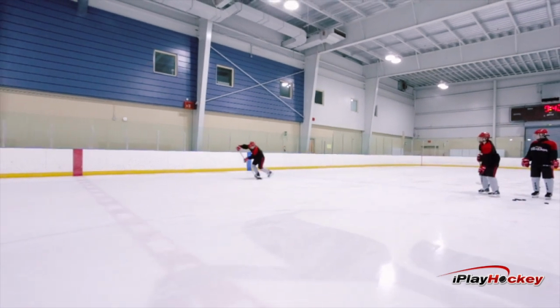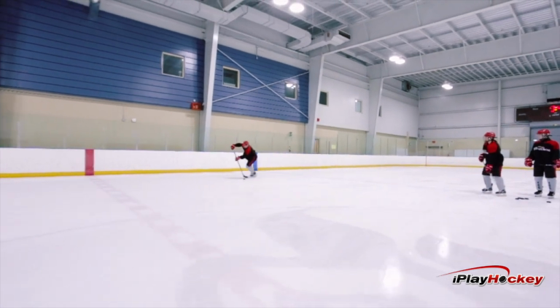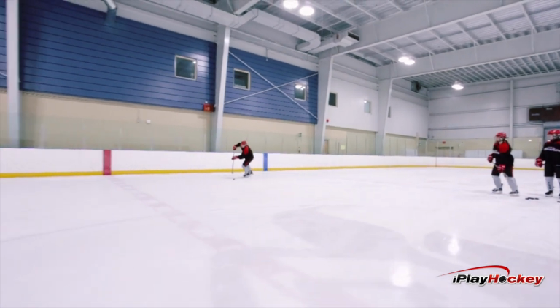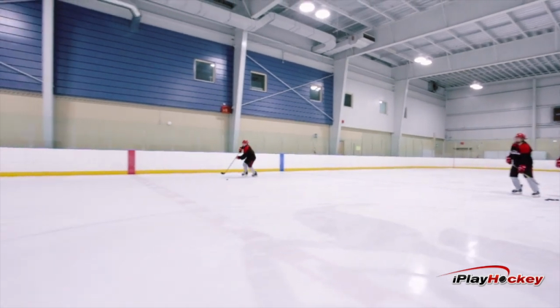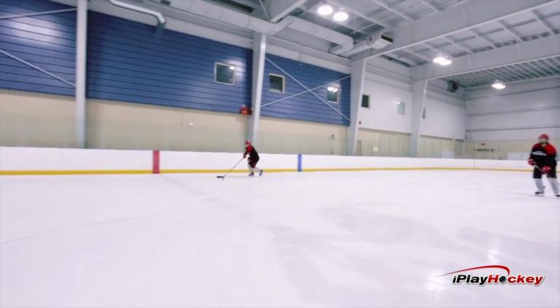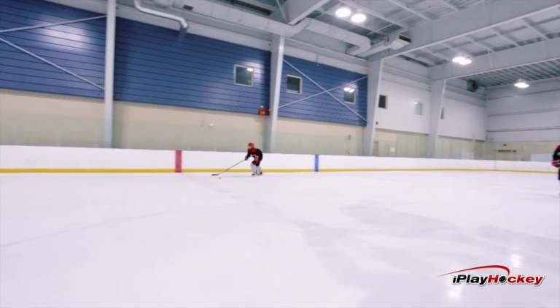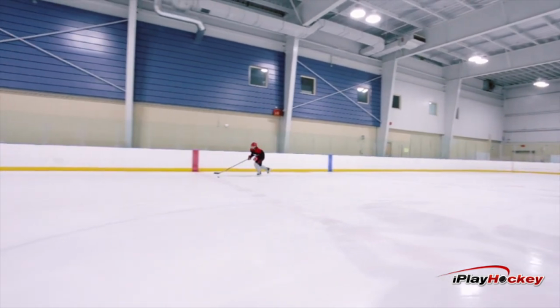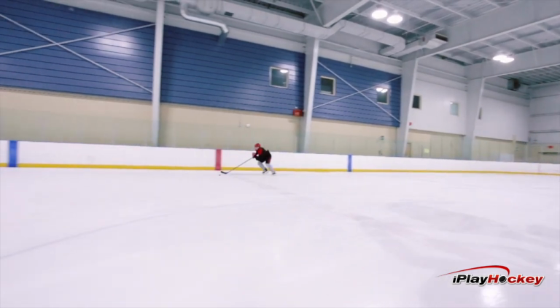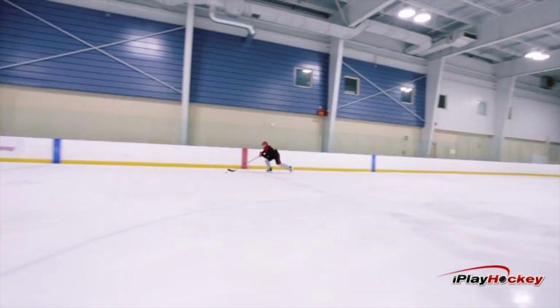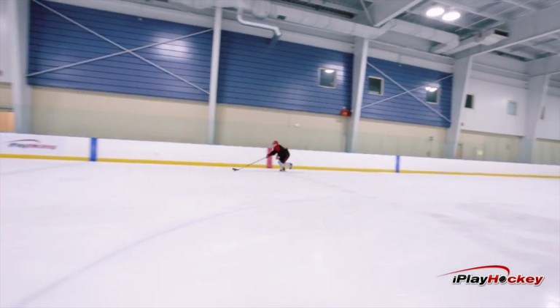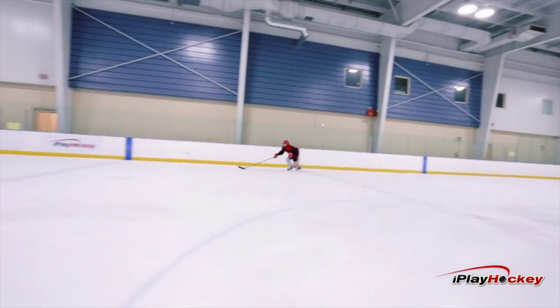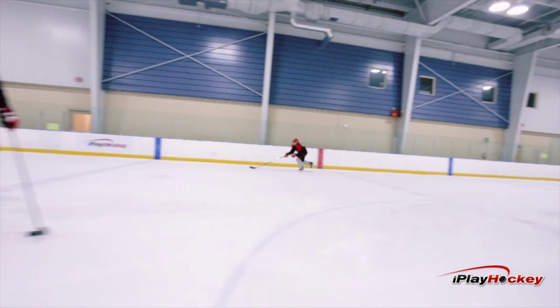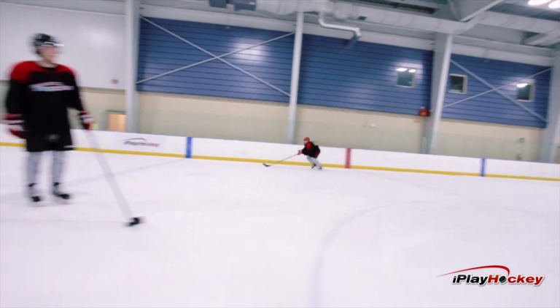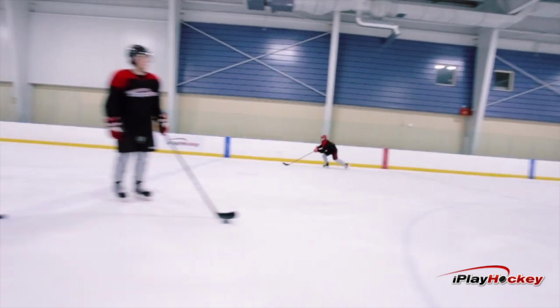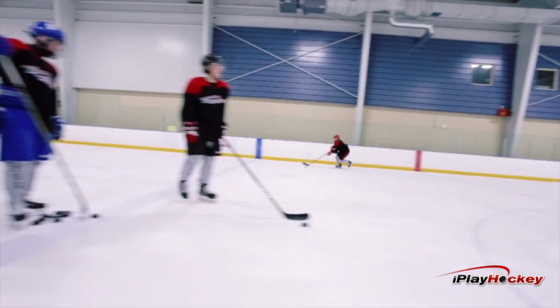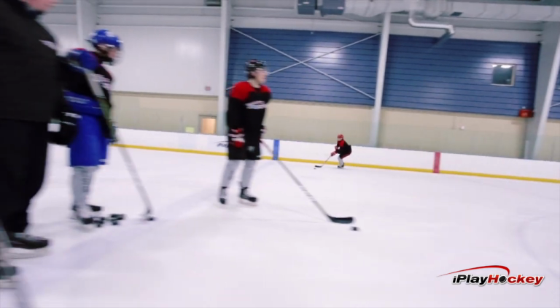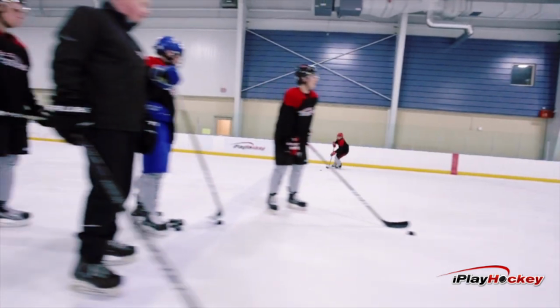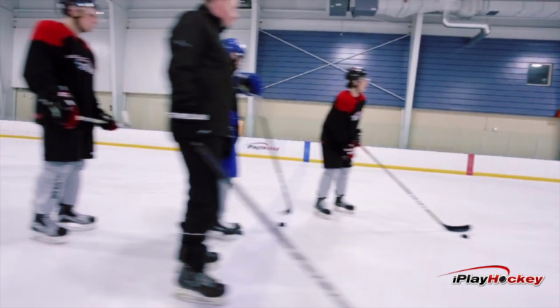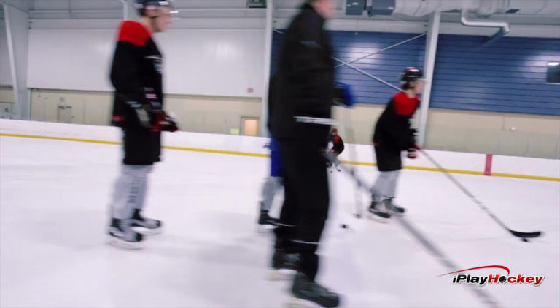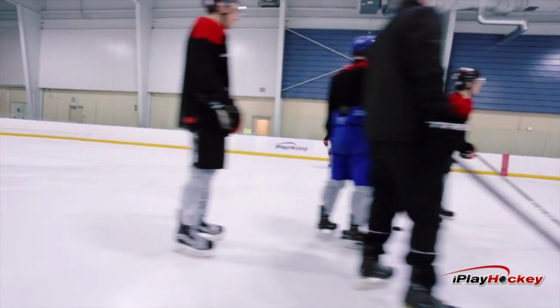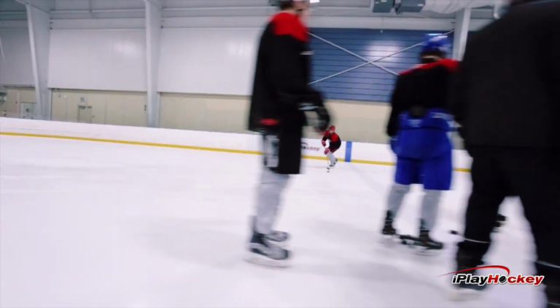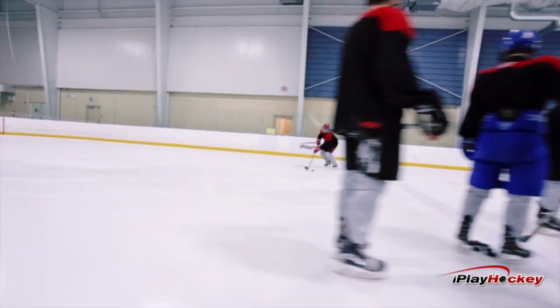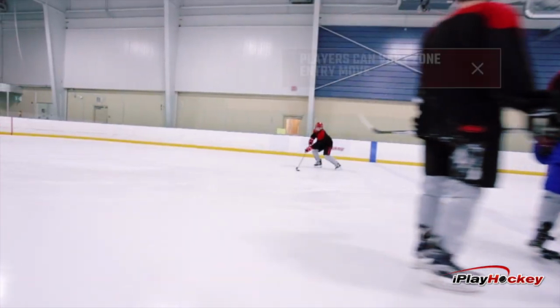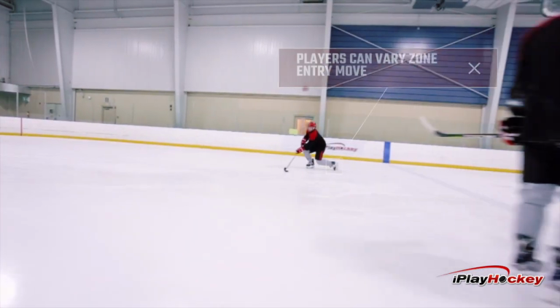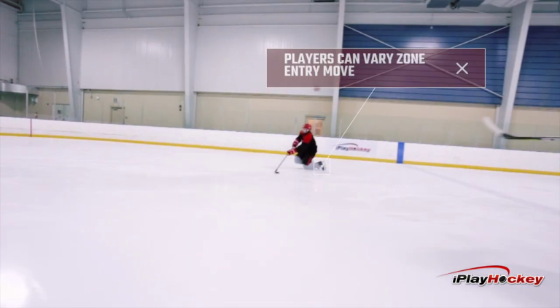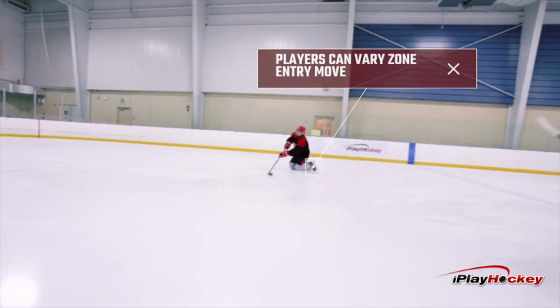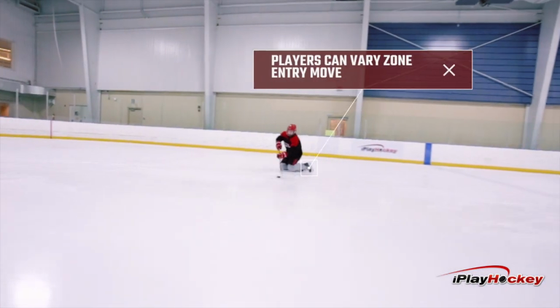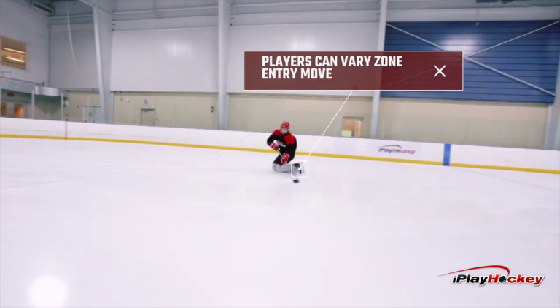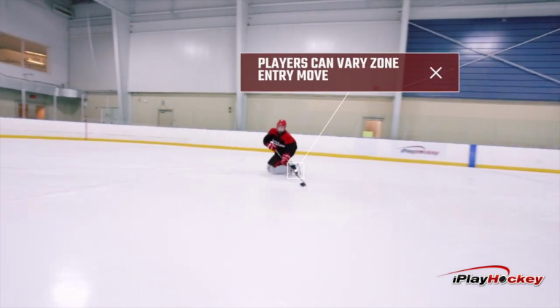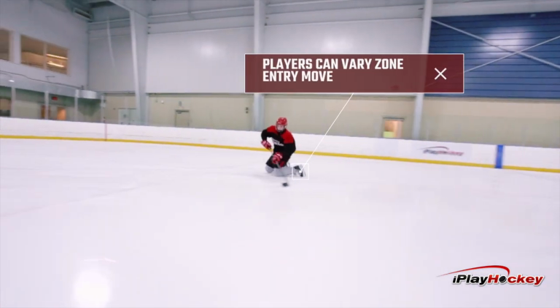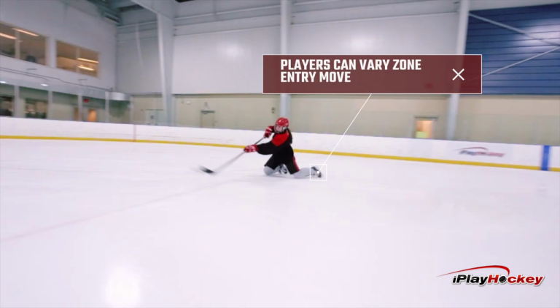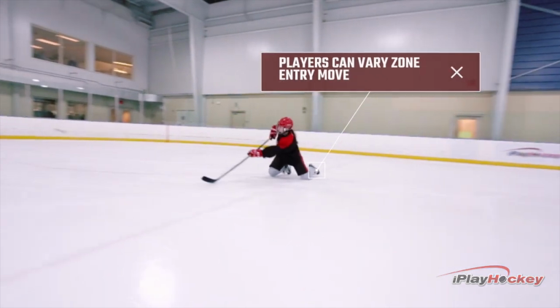Other things we can ask the players to do is force that they always receive a pass on their forehand. As well, we can vary what they have to do once they enter the zone.